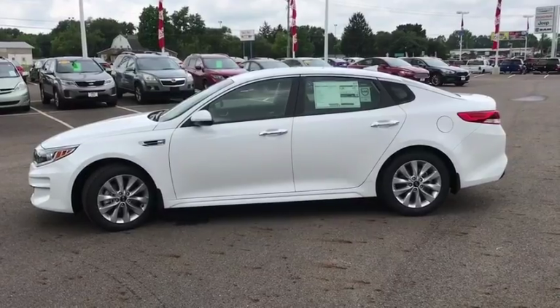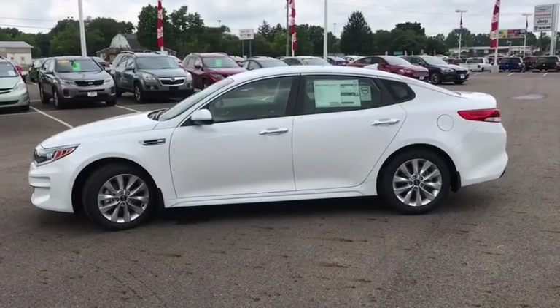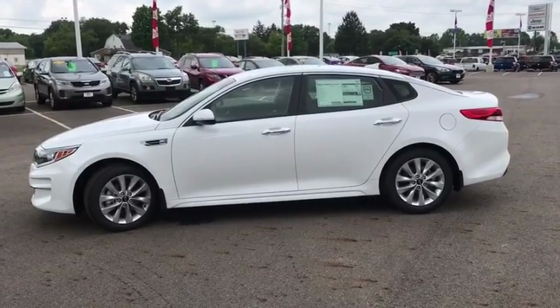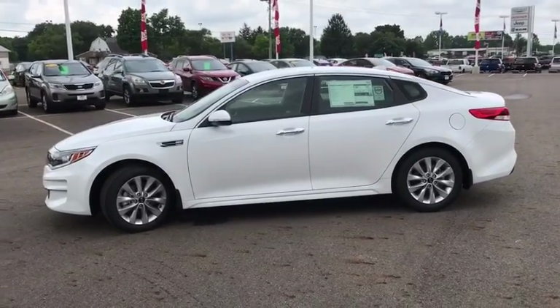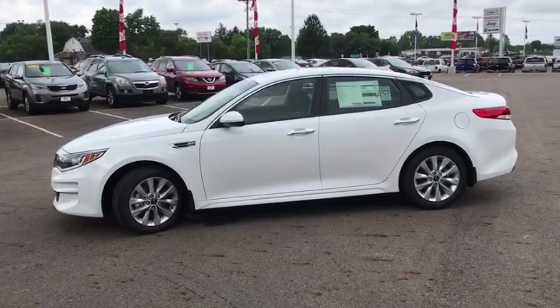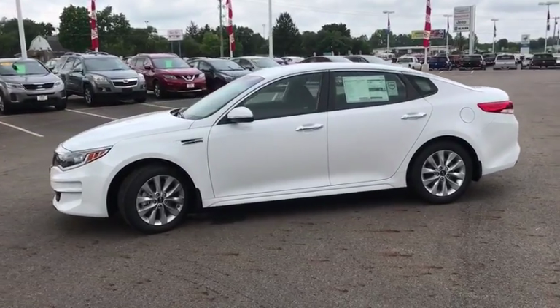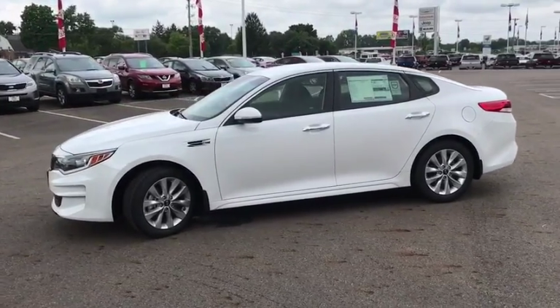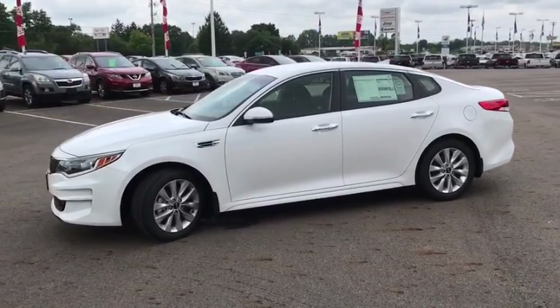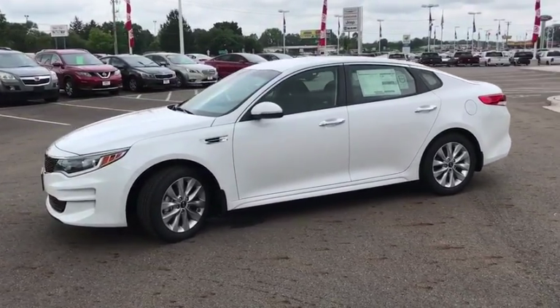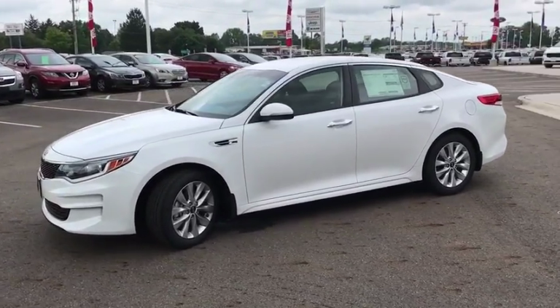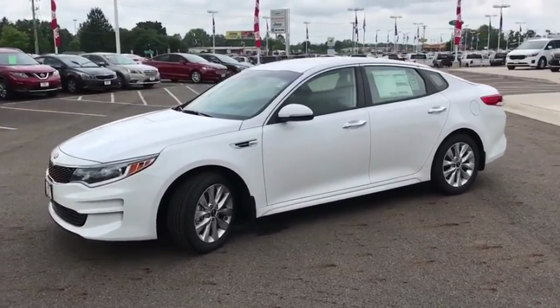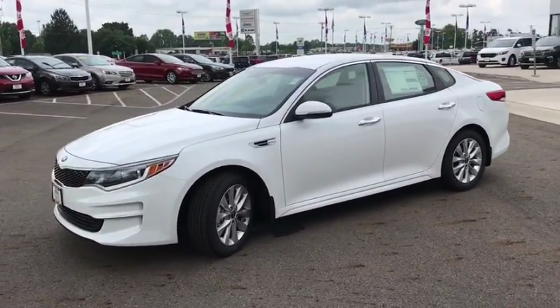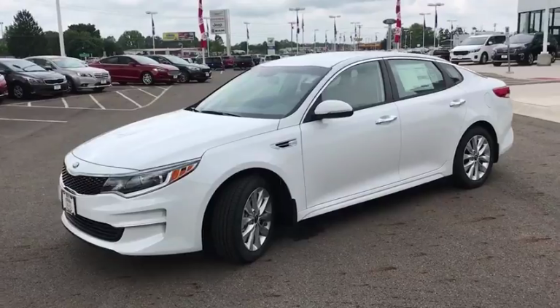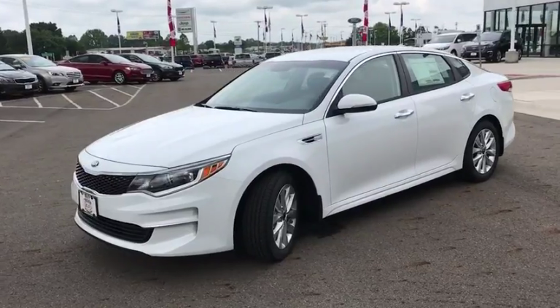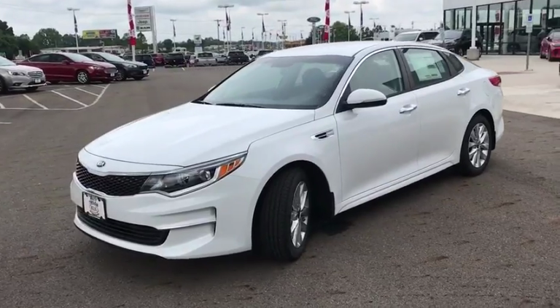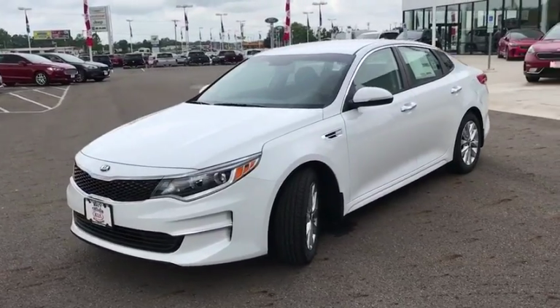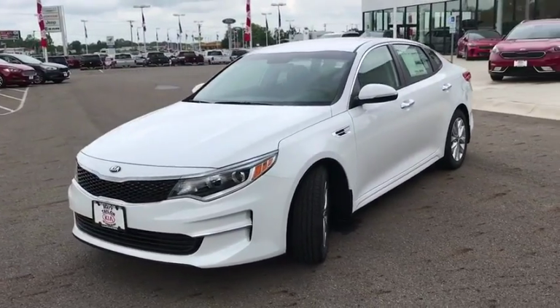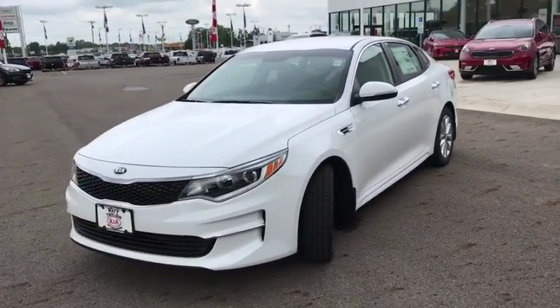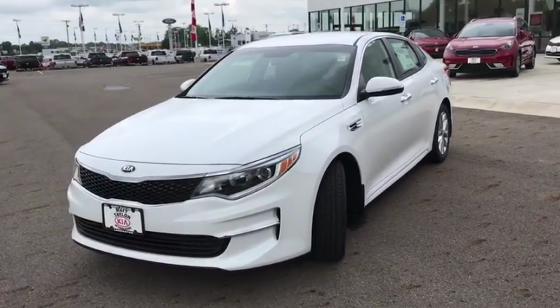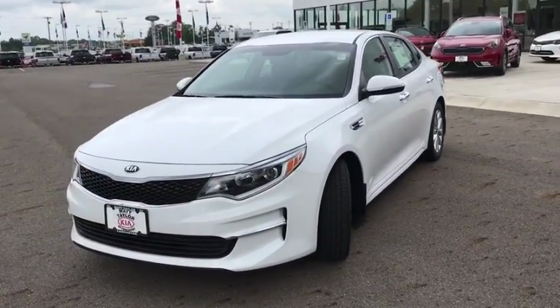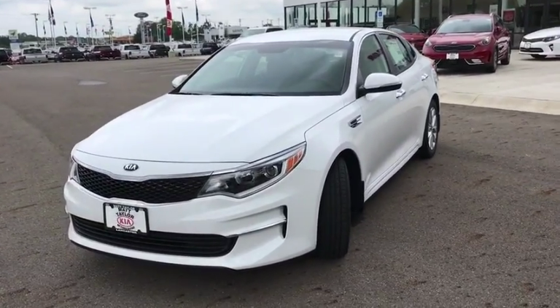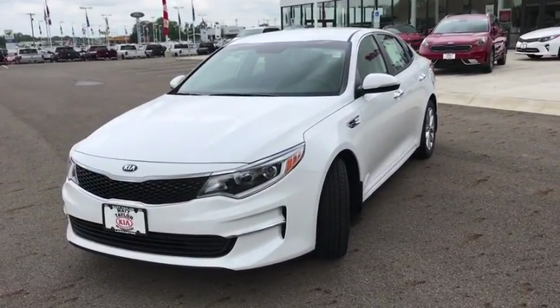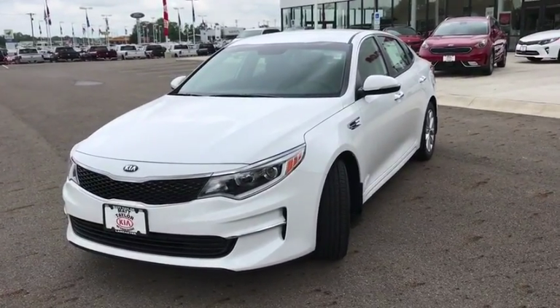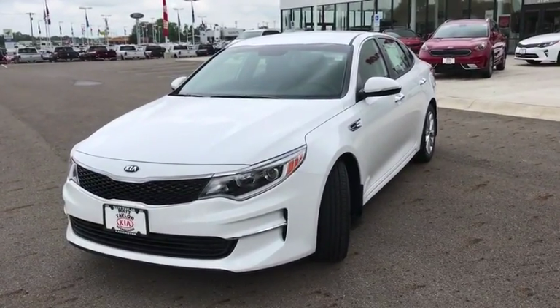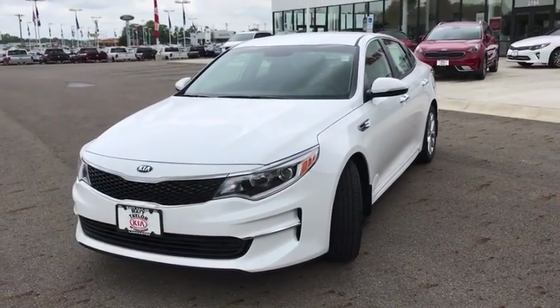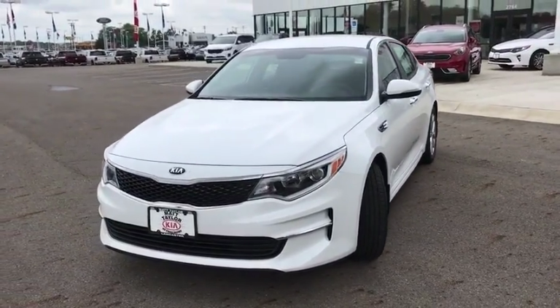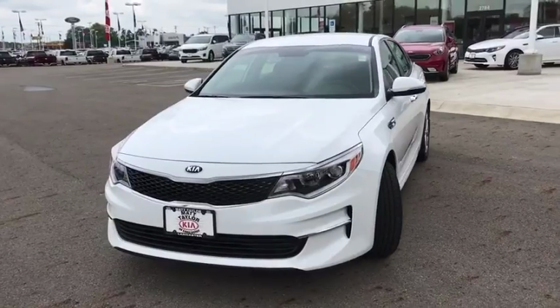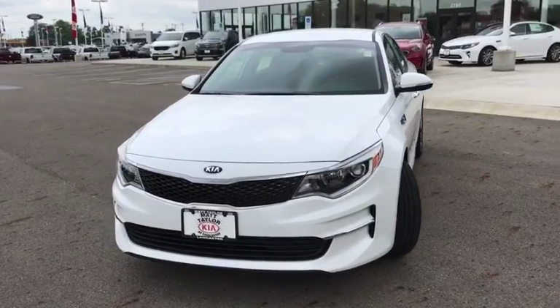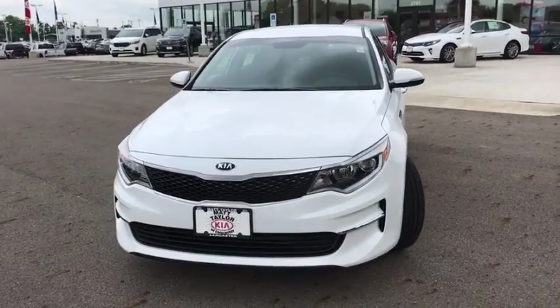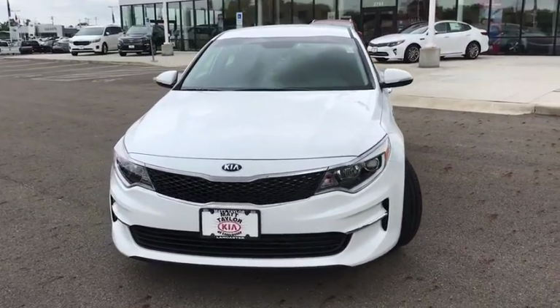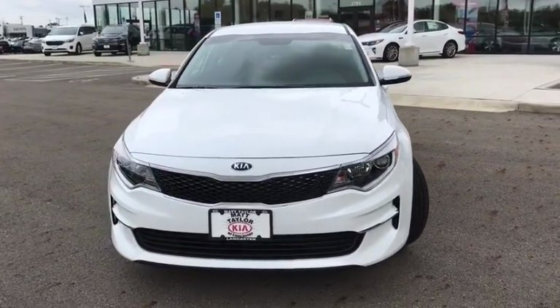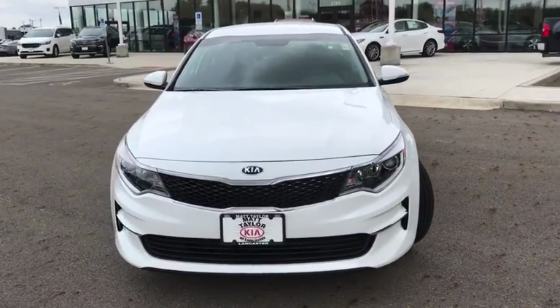Hard disk drive media storage, cruise control, aluminum wheels, four-wheel disc brakes, front wheel drive, rear defrost, AM FM stereo radio, power windows, trip computer, and child safety locks.